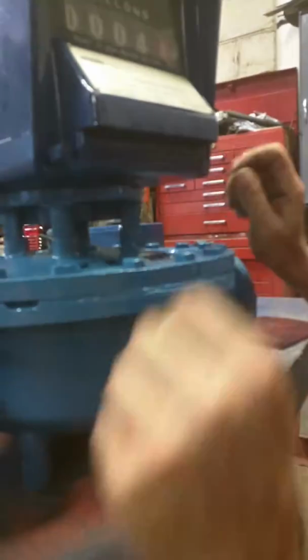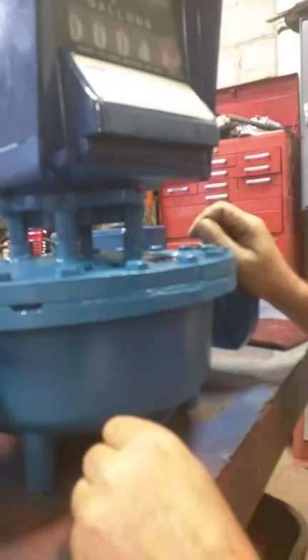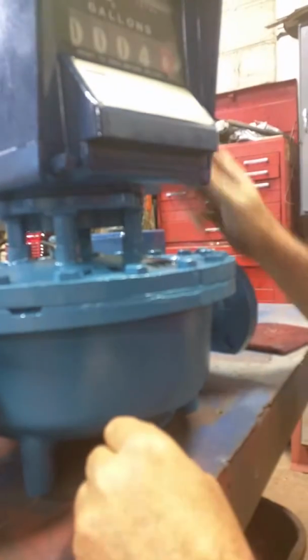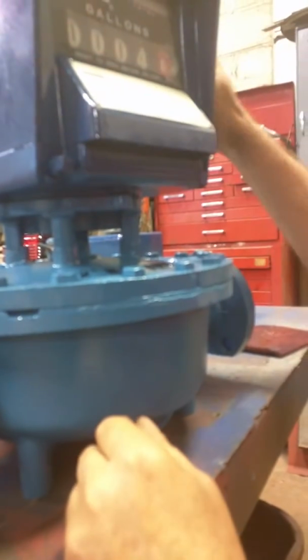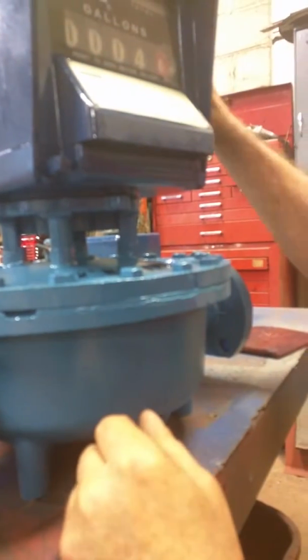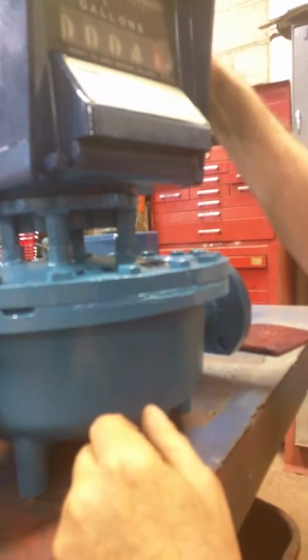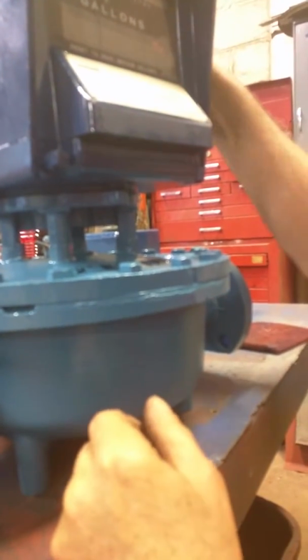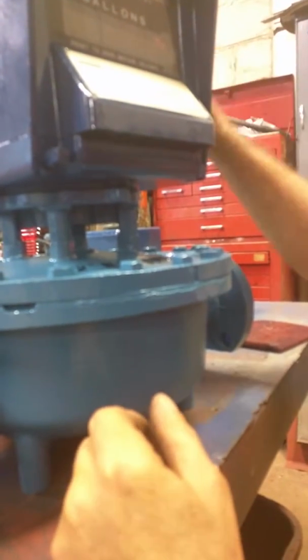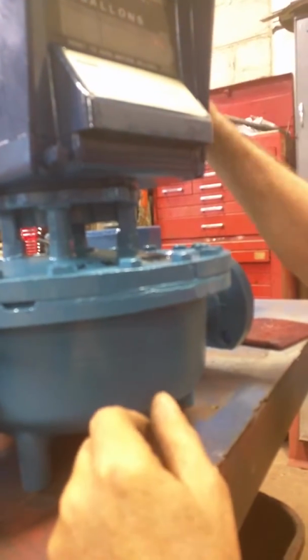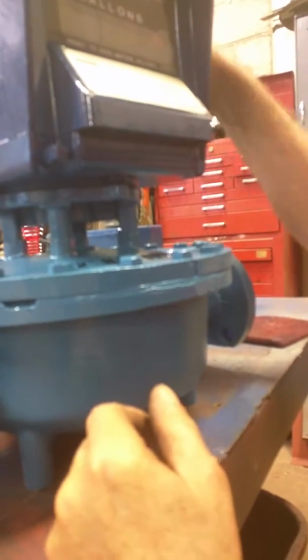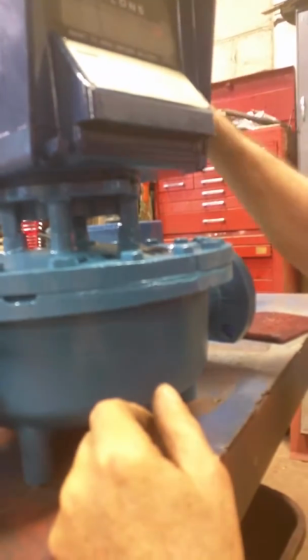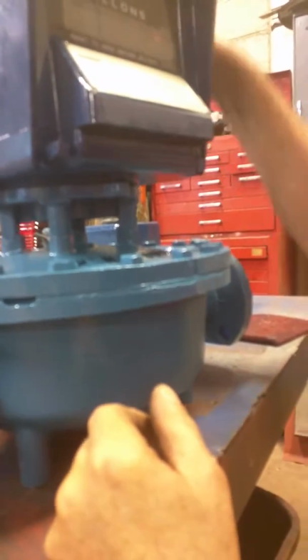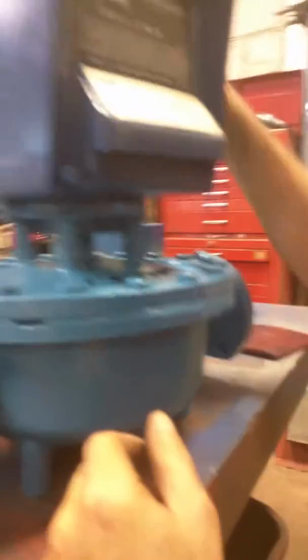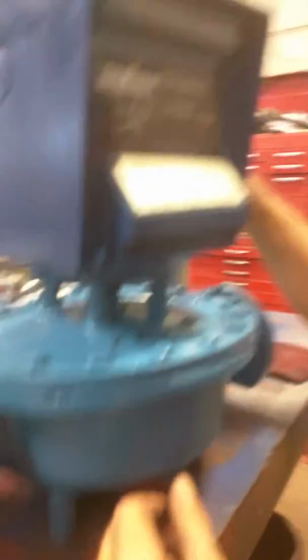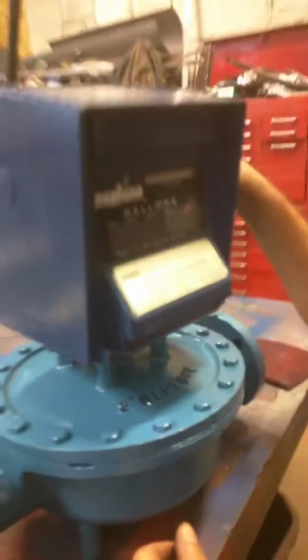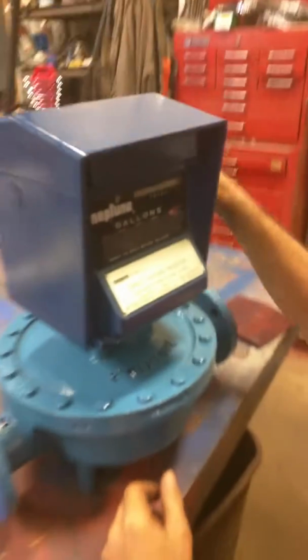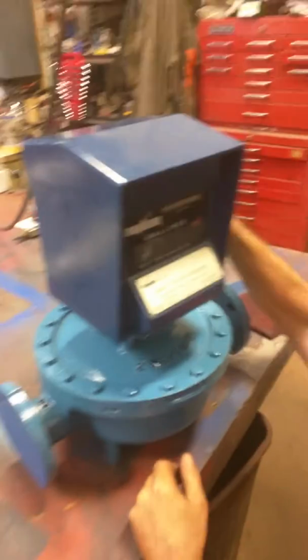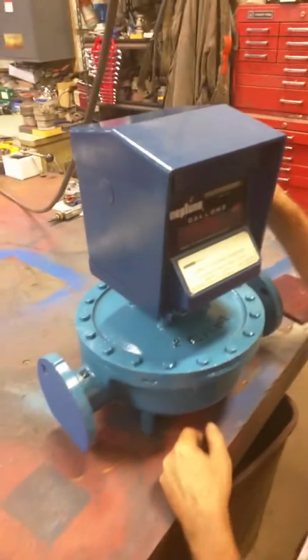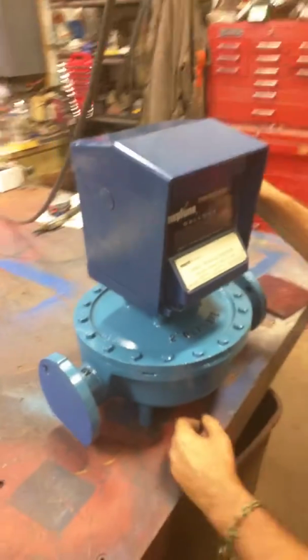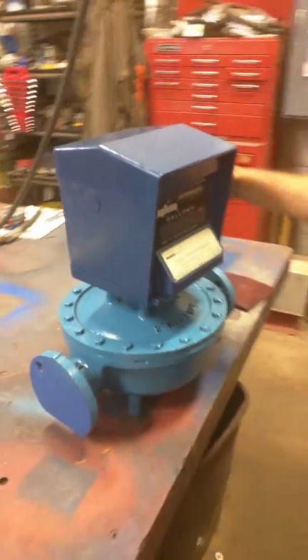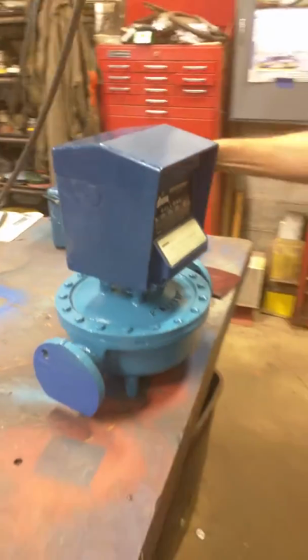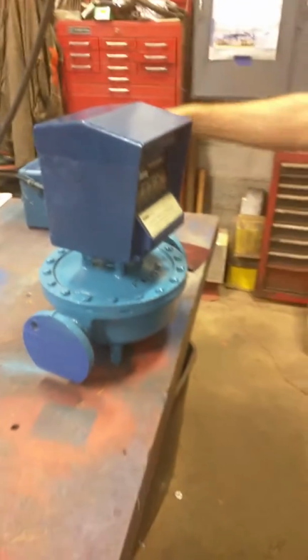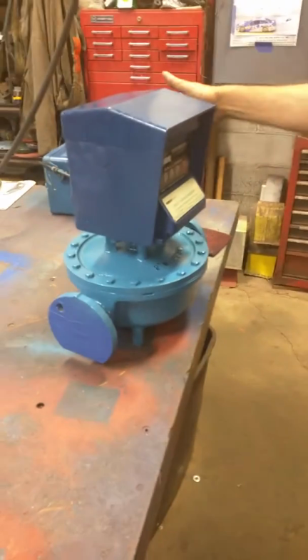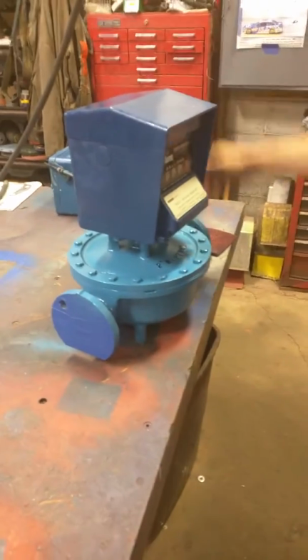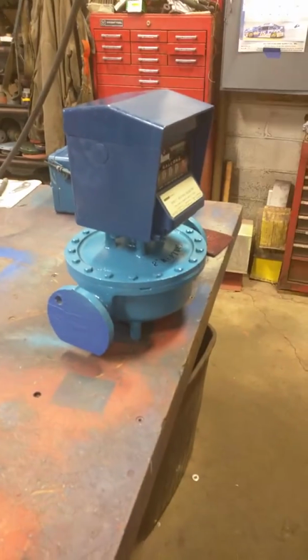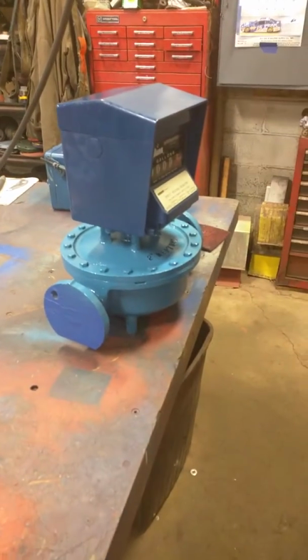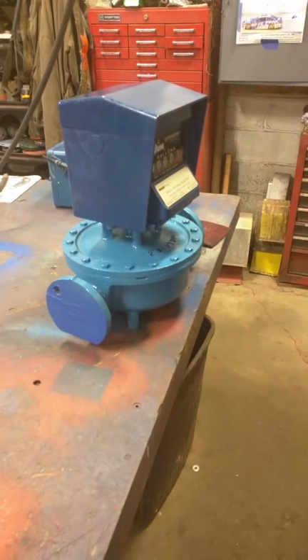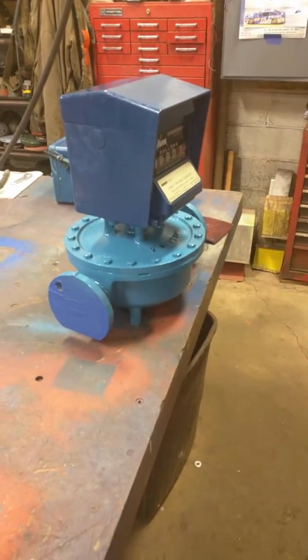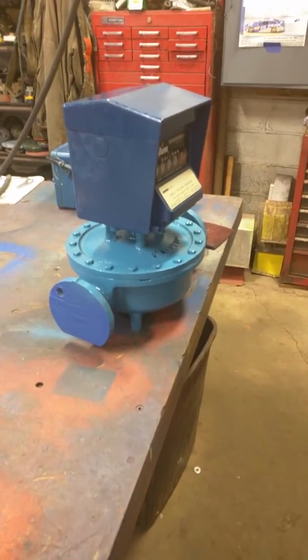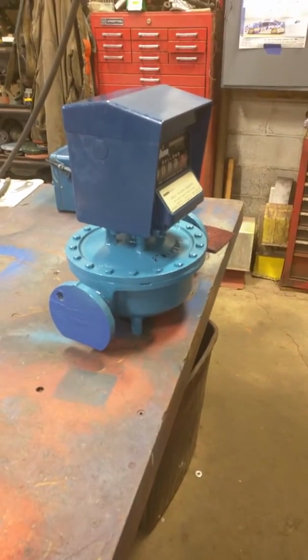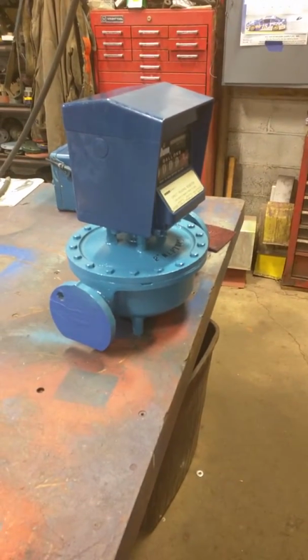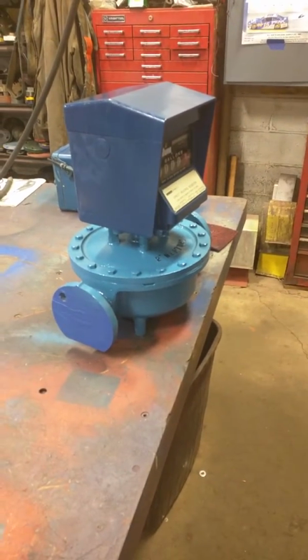And you're good to go — that's it. Thanks Nick, let us know if you have any questions. That's your meter and it'll be shipping out today.